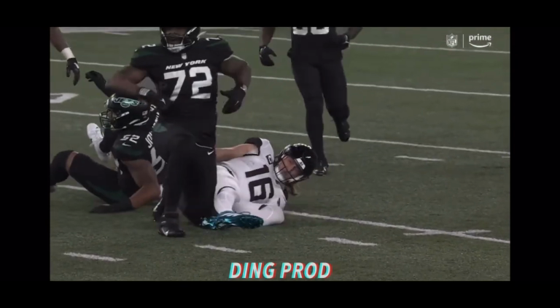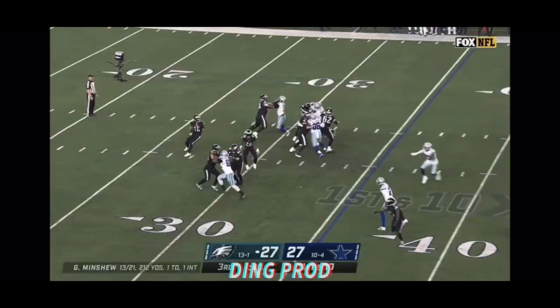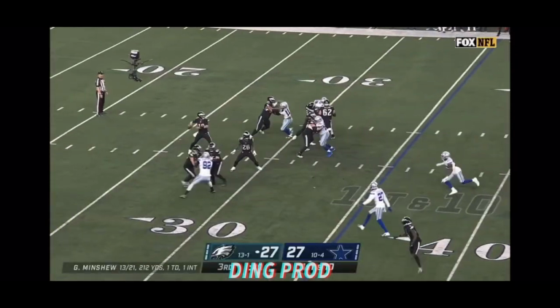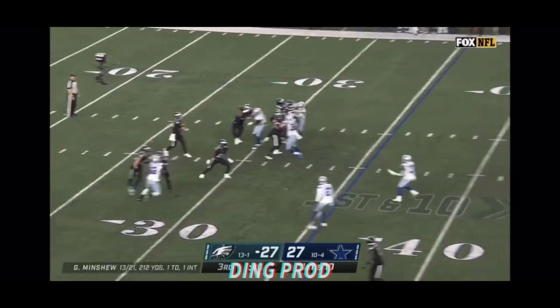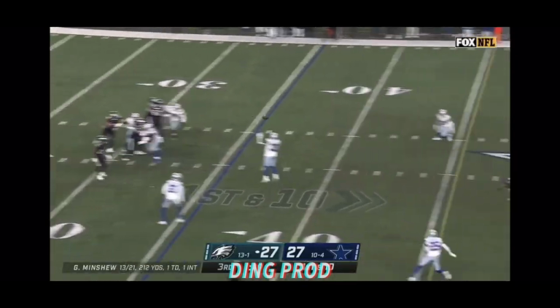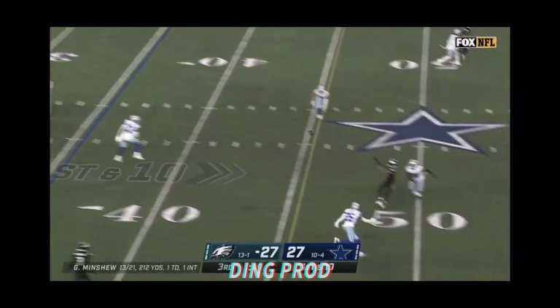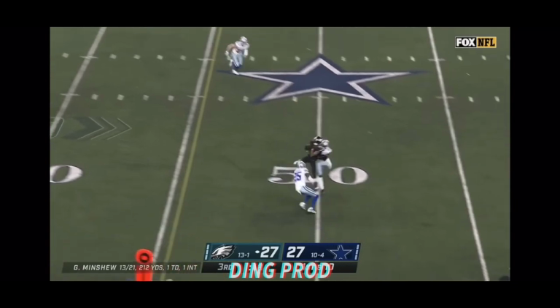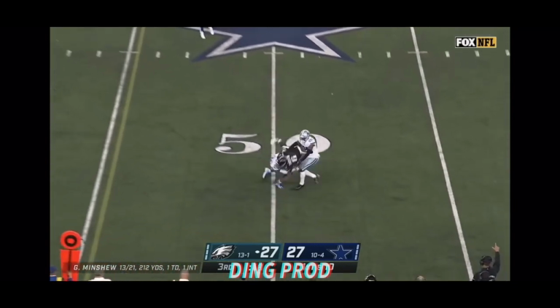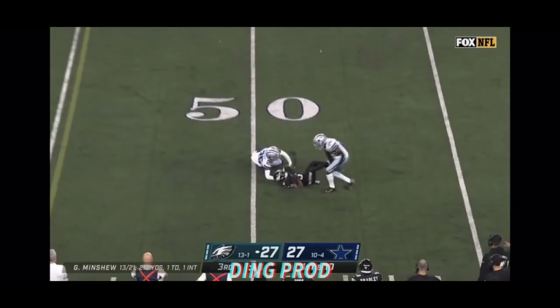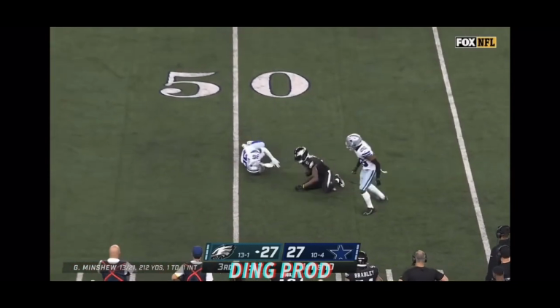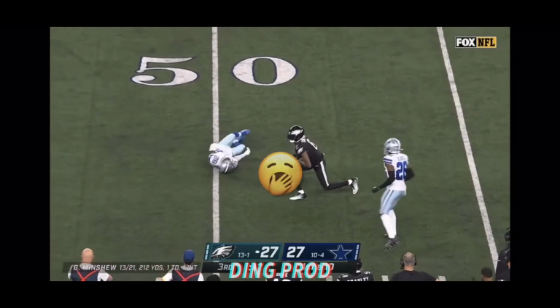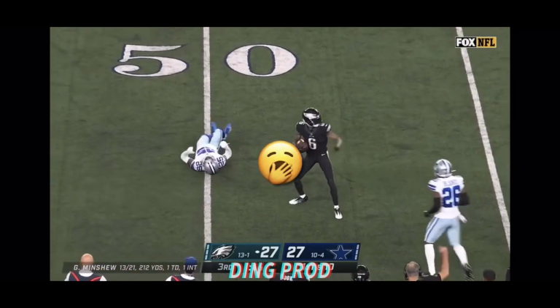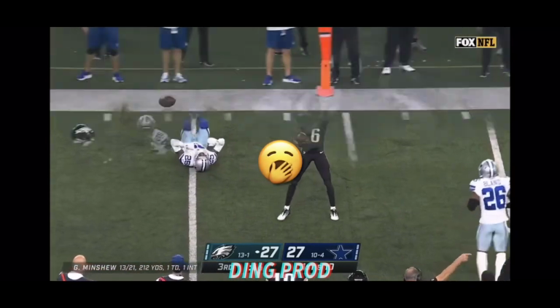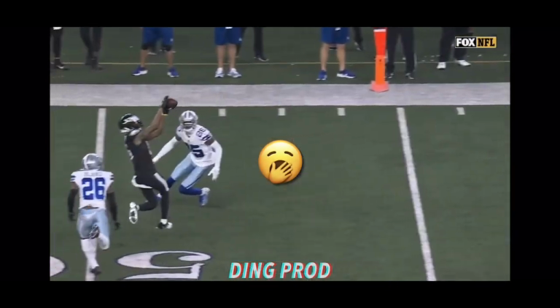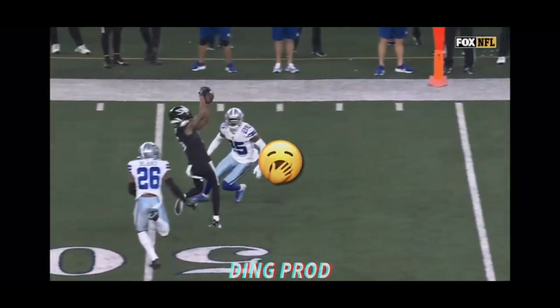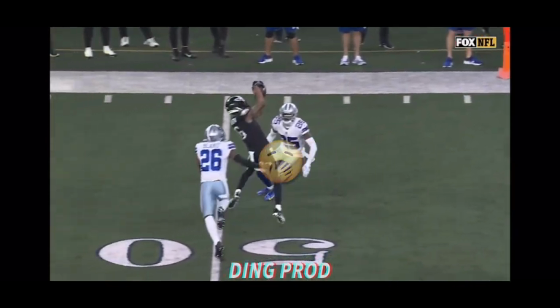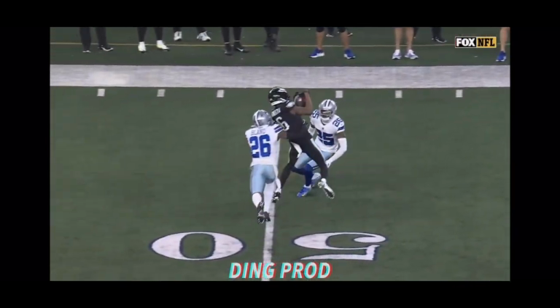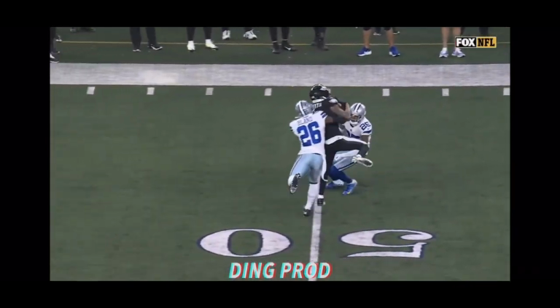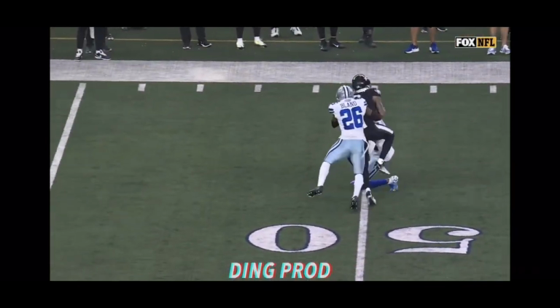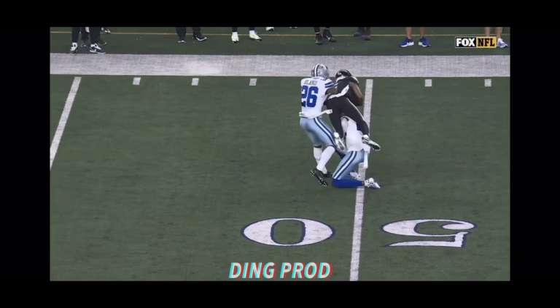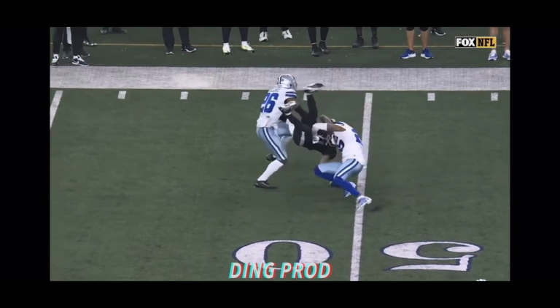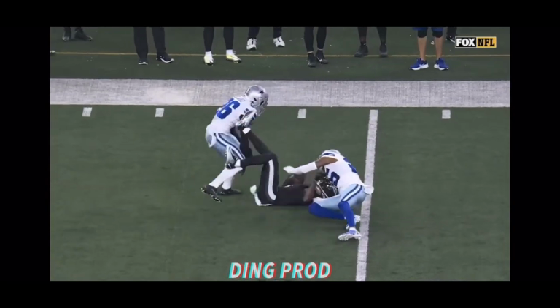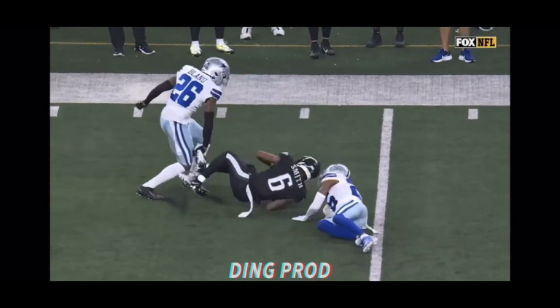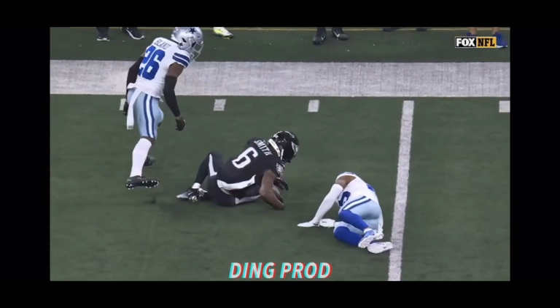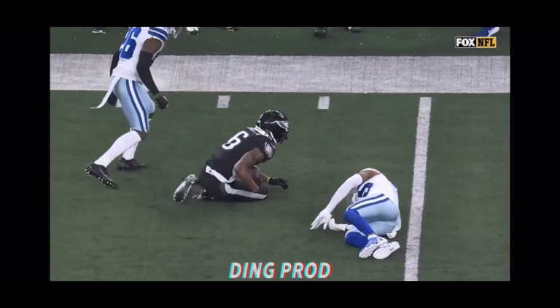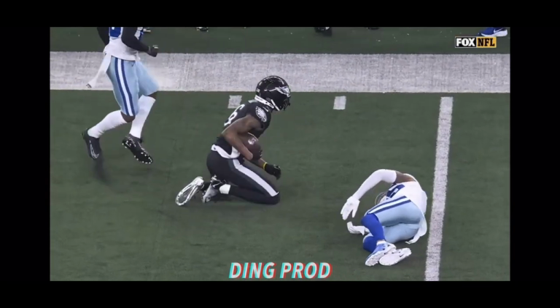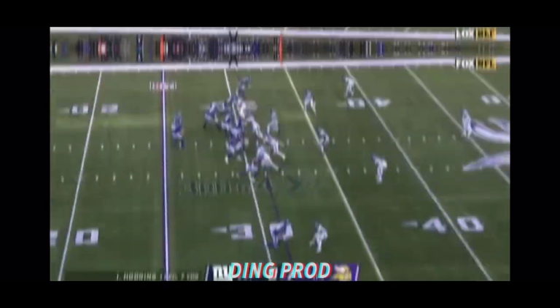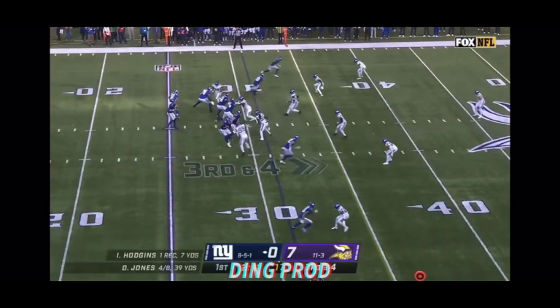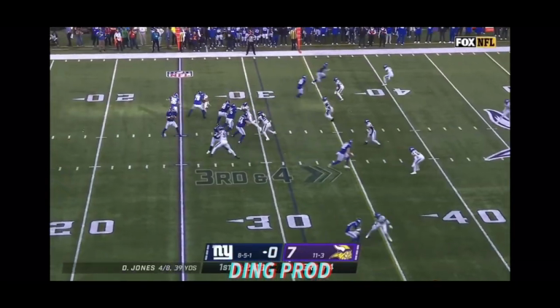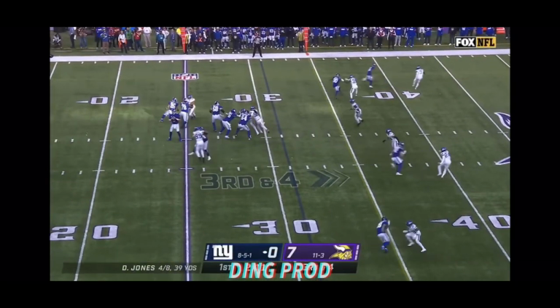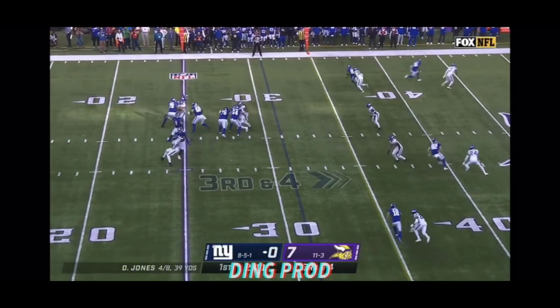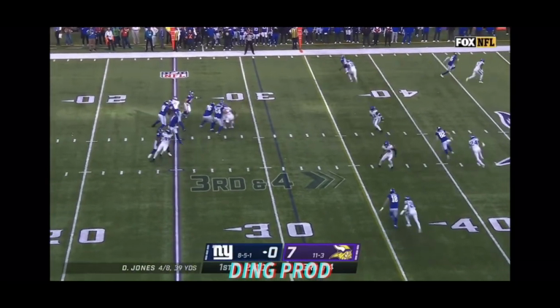Here's Minshew, loaned up over the middle to Devontae Smith — held on! How in the world did he hold on to that? Right hit him, flipped over, didn't matter. He's got a first down.